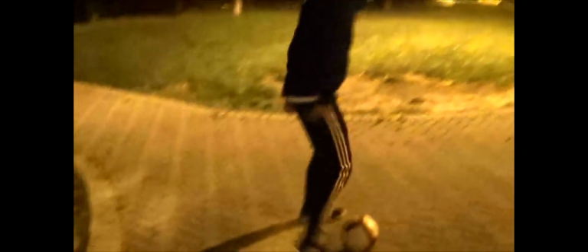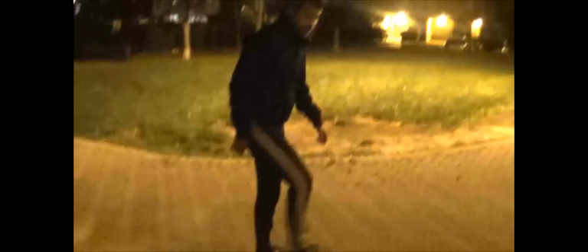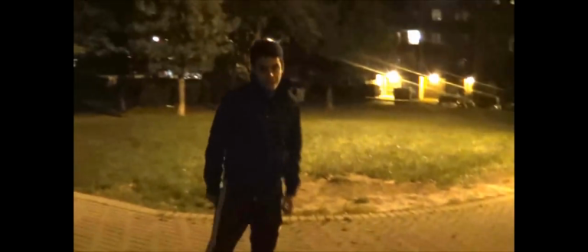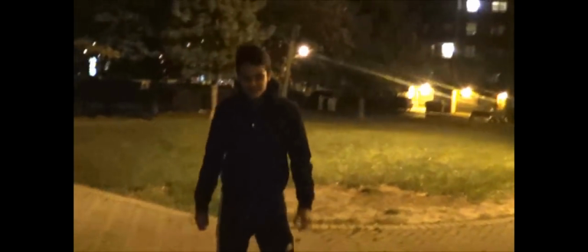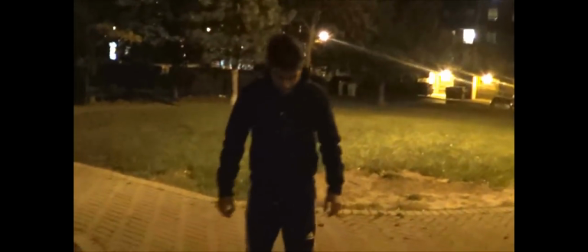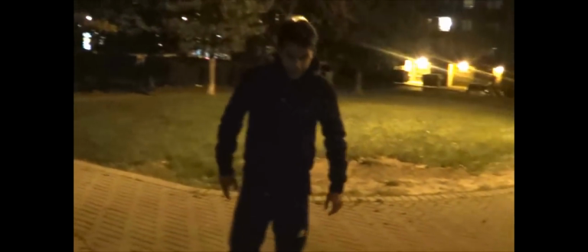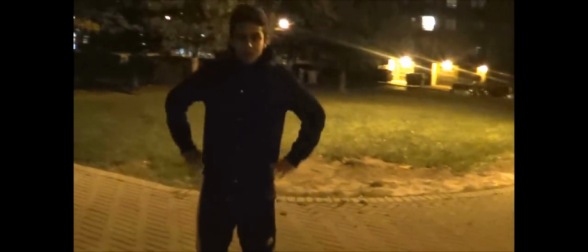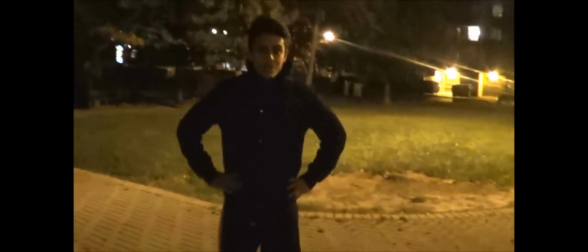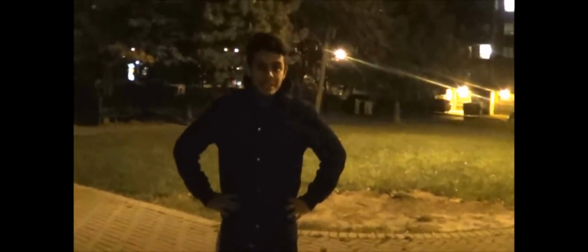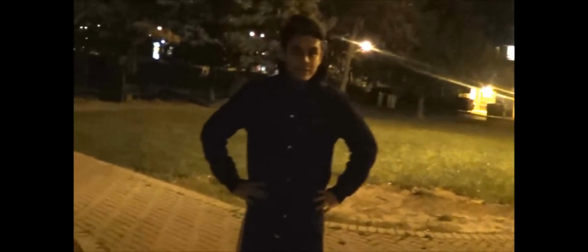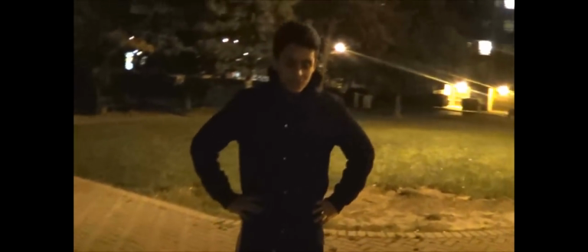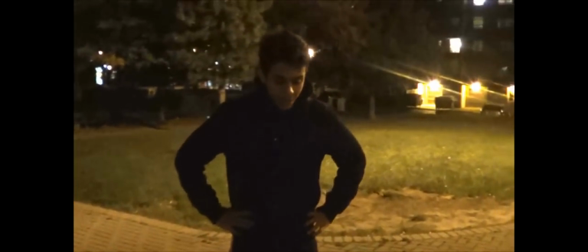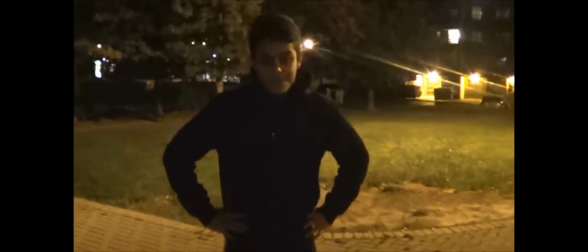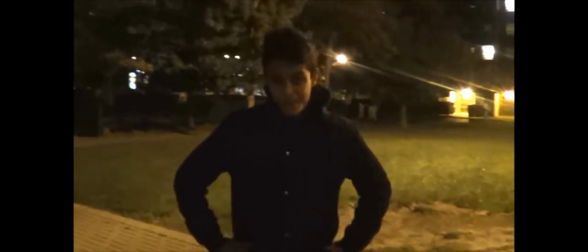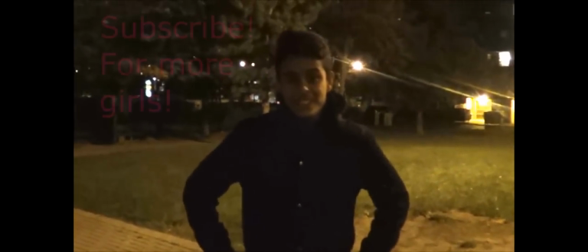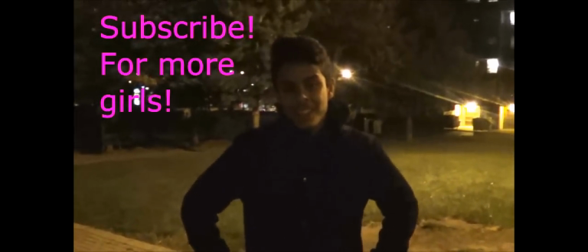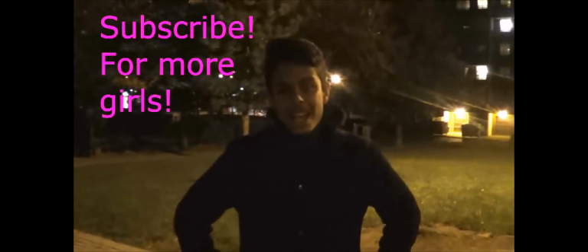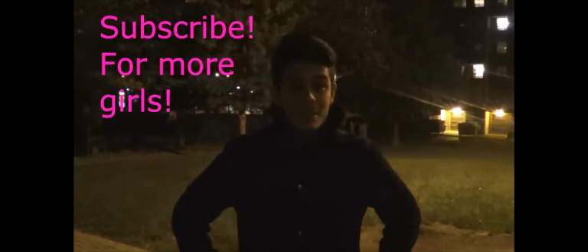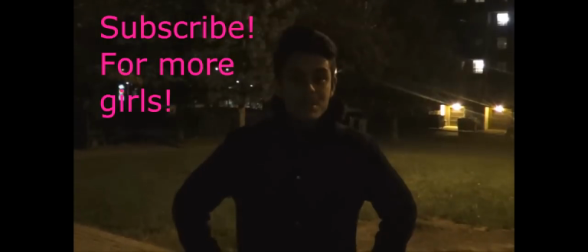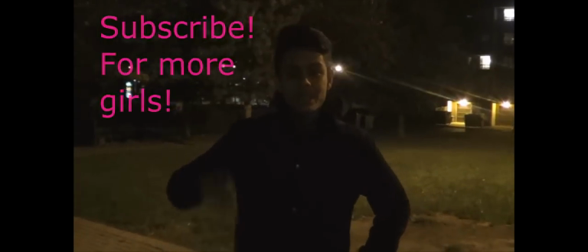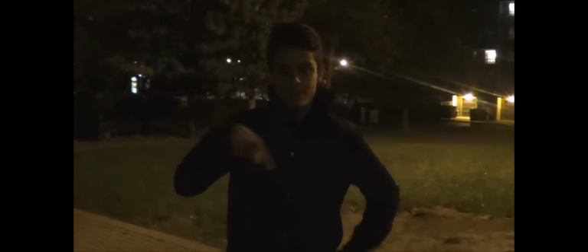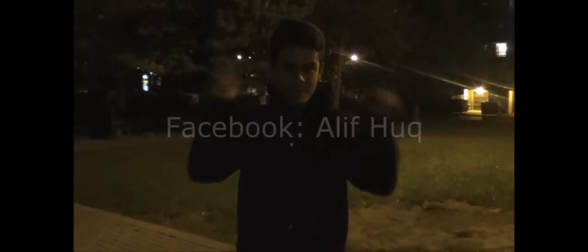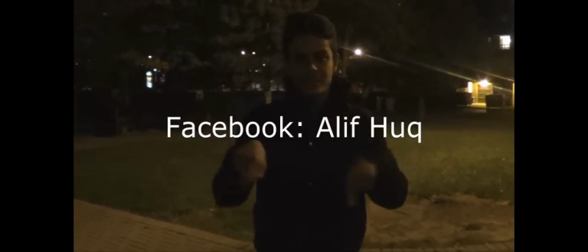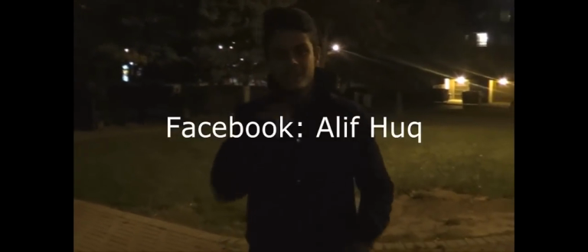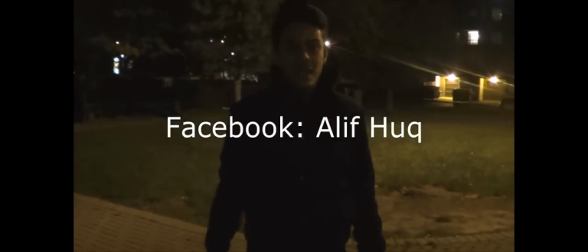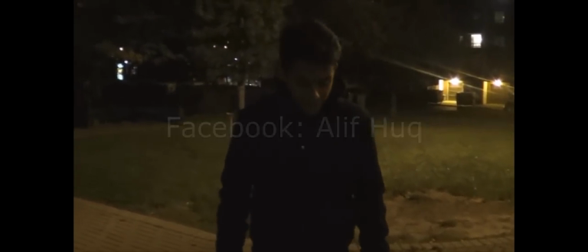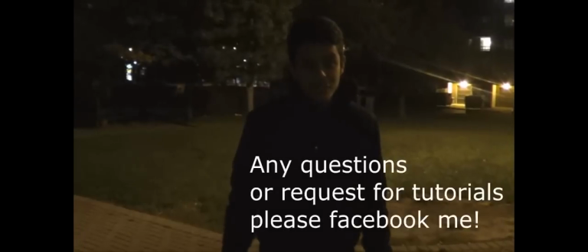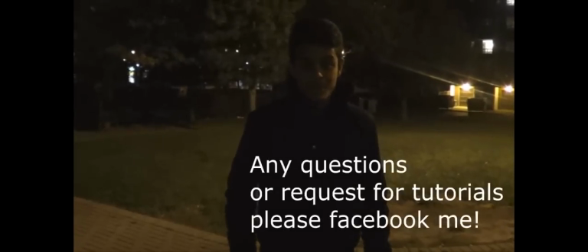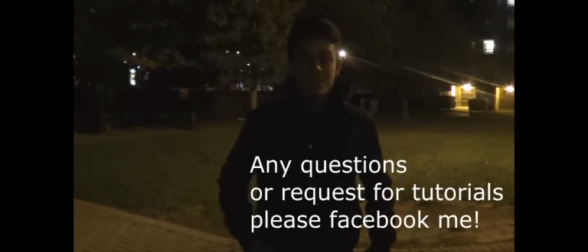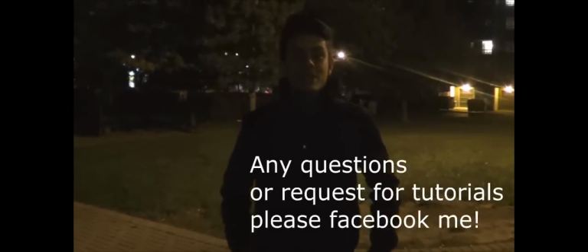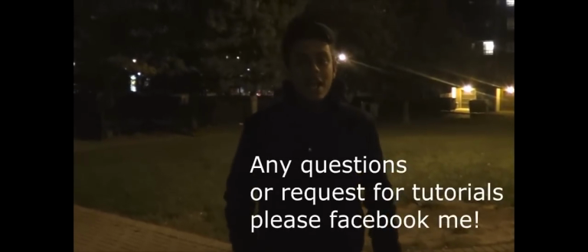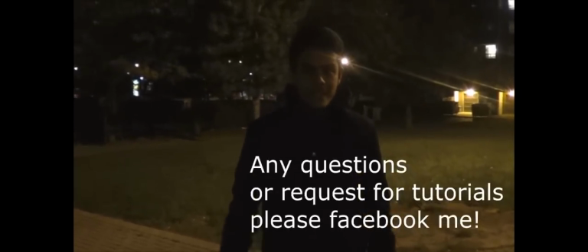Alright, there you go guys. I hope you enjoyed this quick video. Subscribe to my channel and add me on Facebook — I'll put it in the description or on screen right here. Thank you, I hope this really helps. Have a good day.